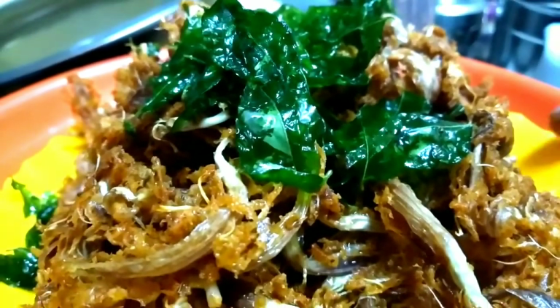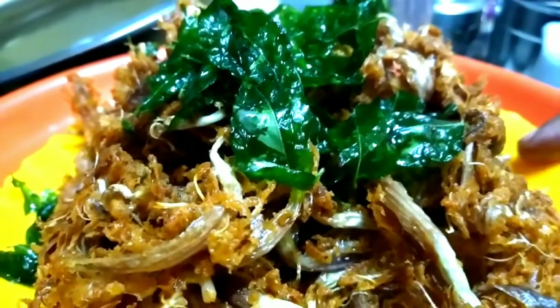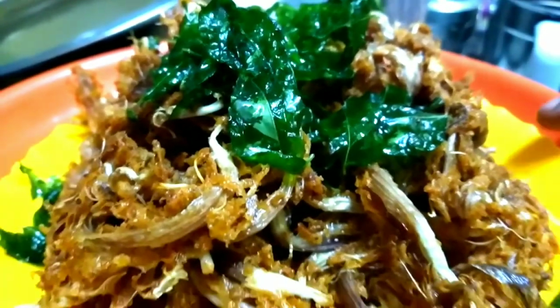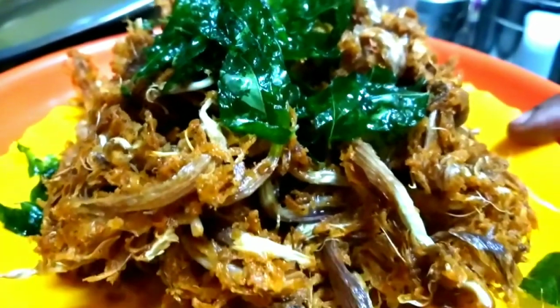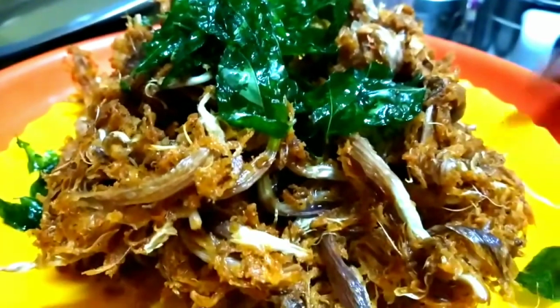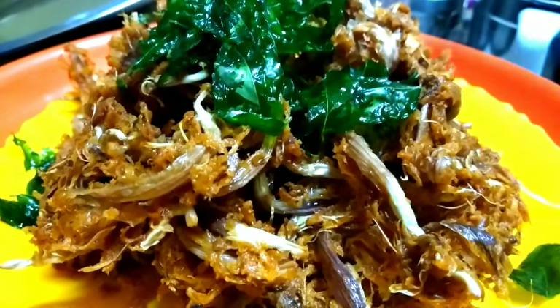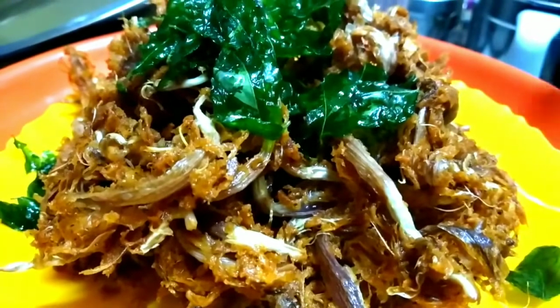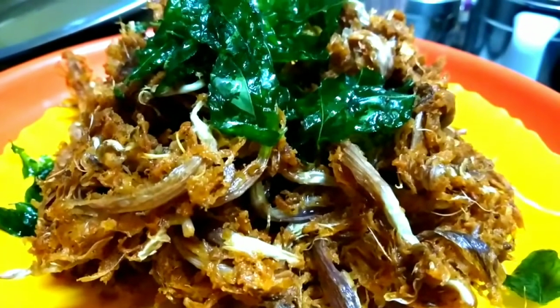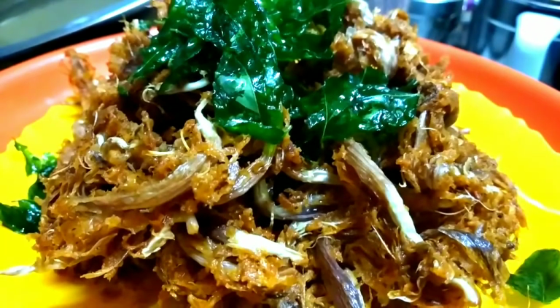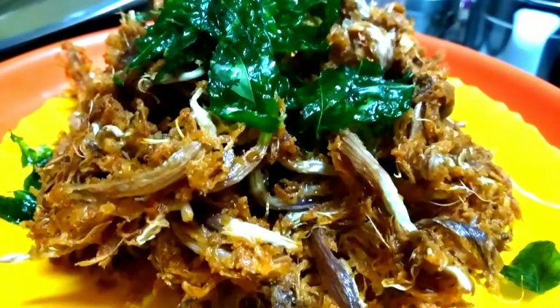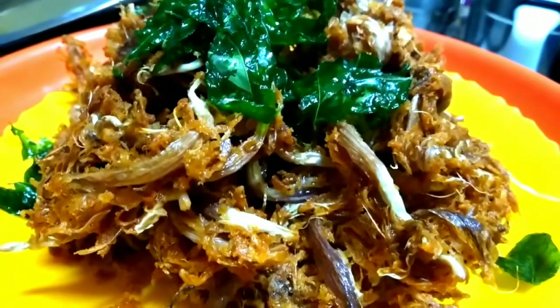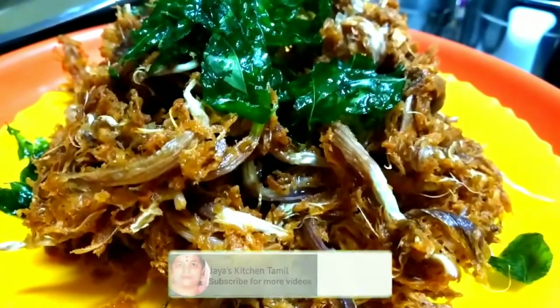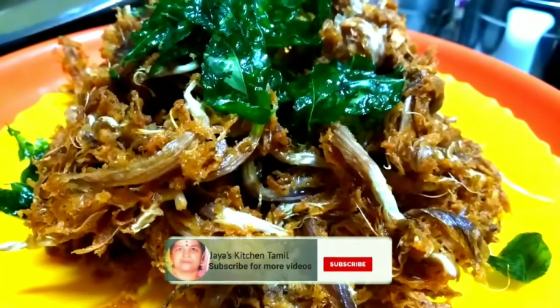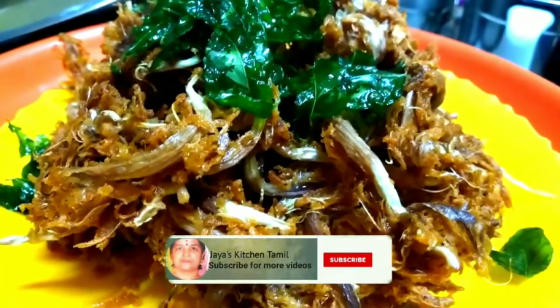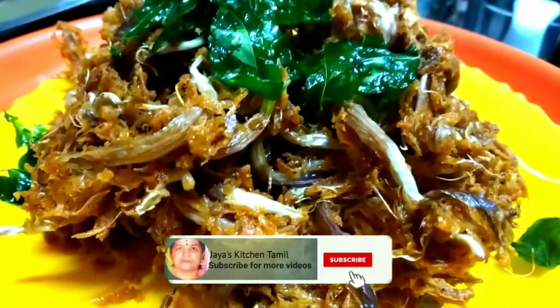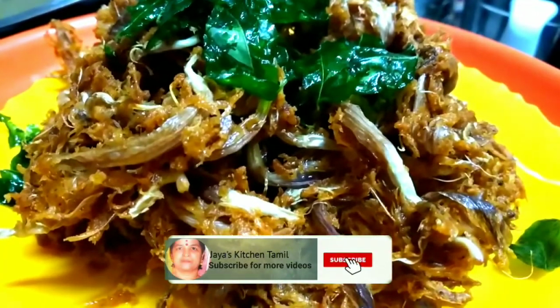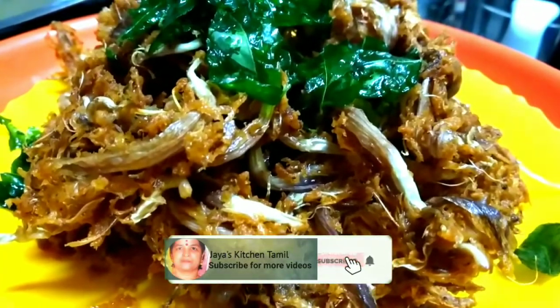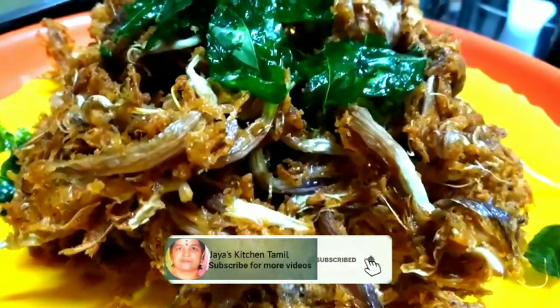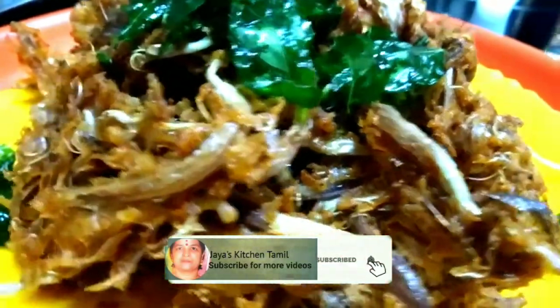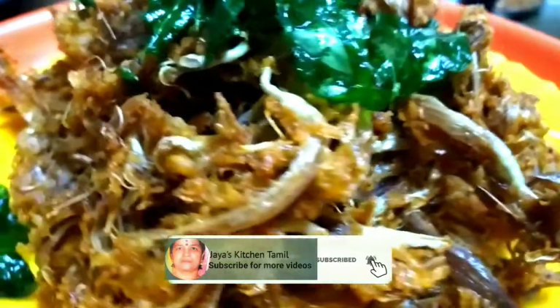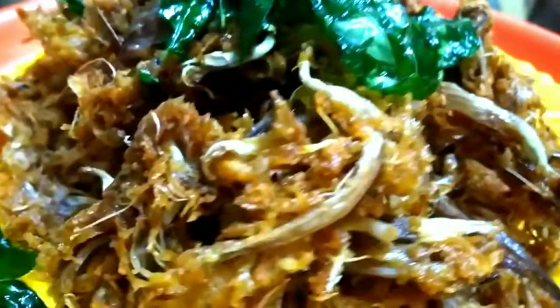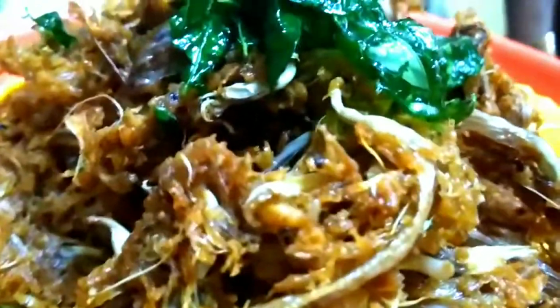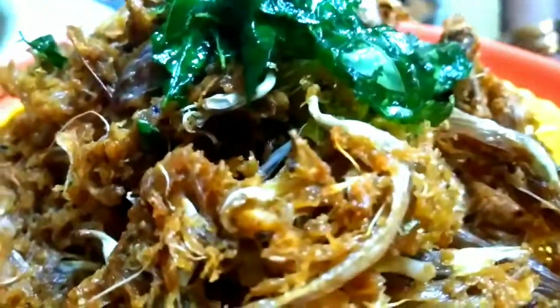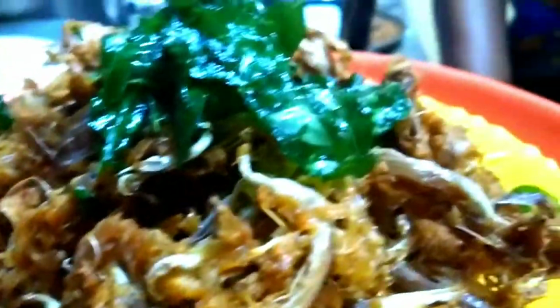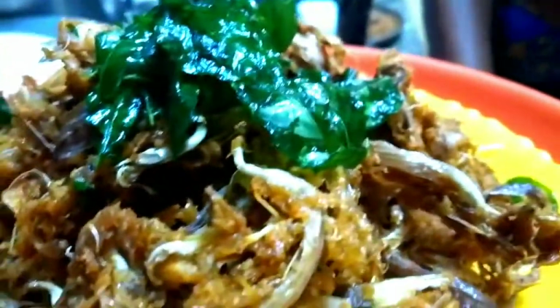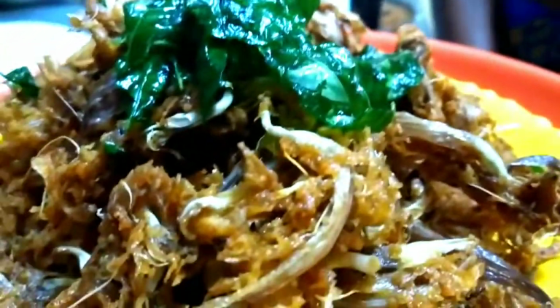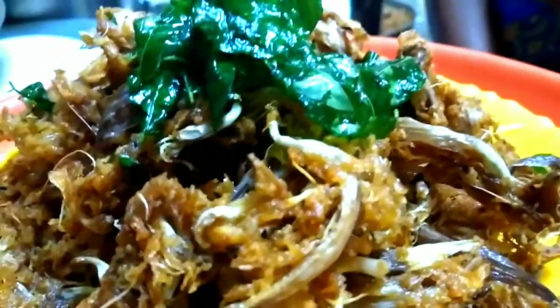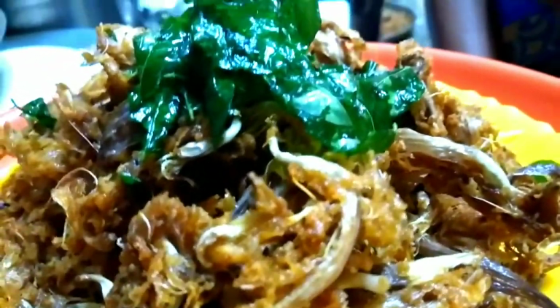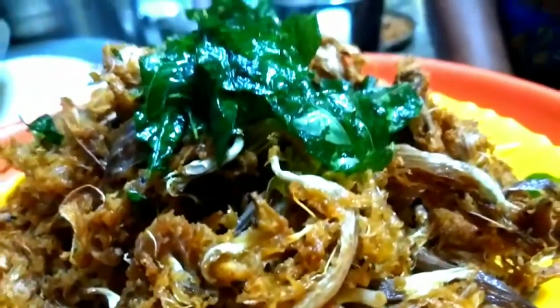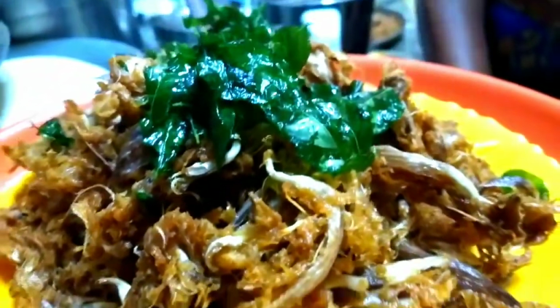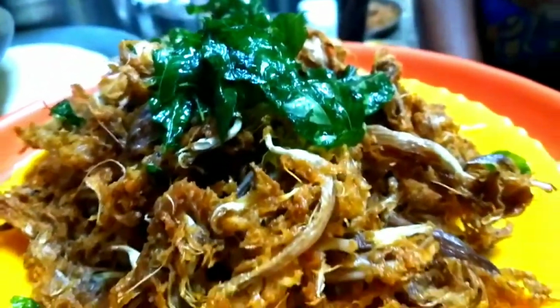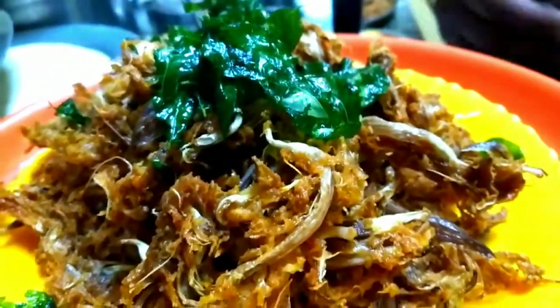Thanks friends. You can subscribe to our channel. Tell us about it in the comments. Thanks friends, thanks for watching. In the next video, we will be happy to eat the snacks.